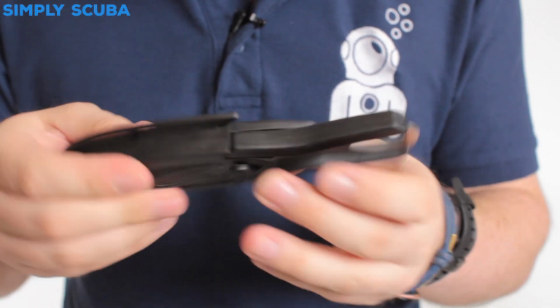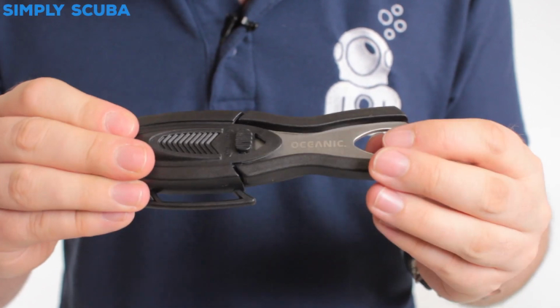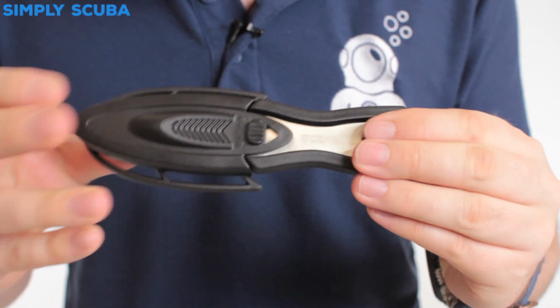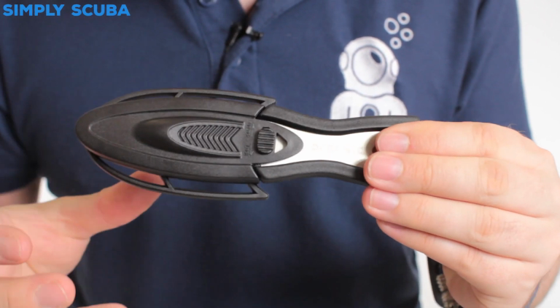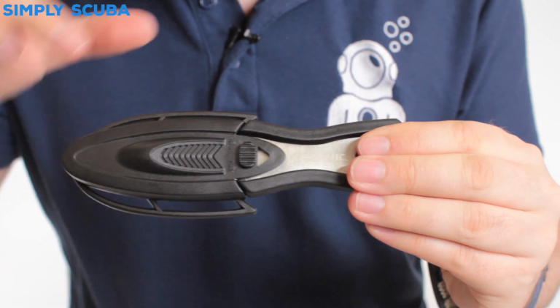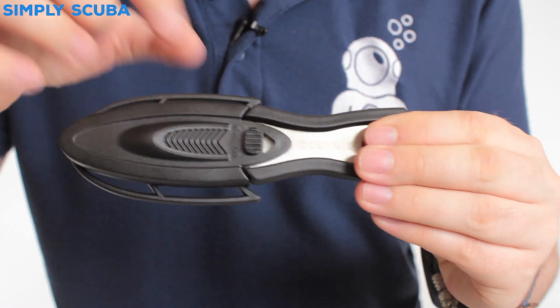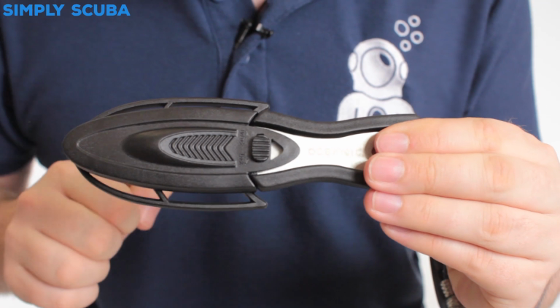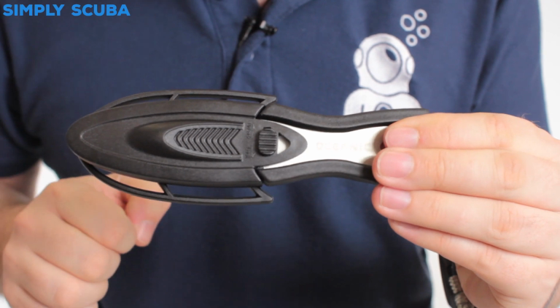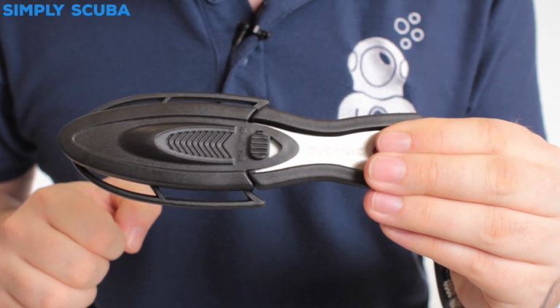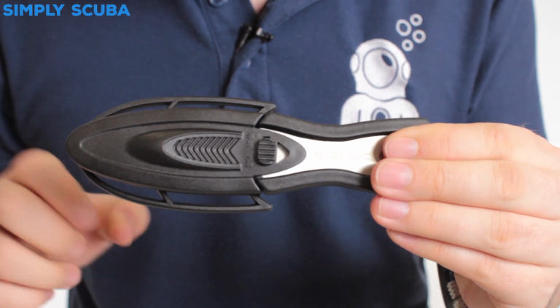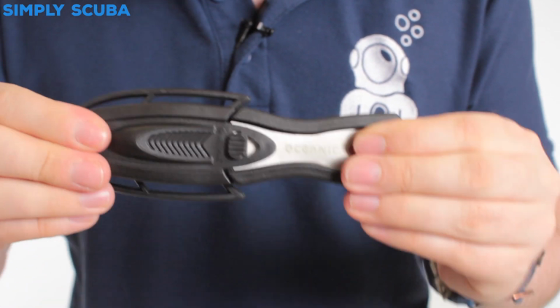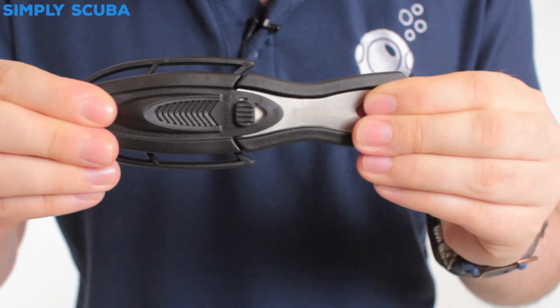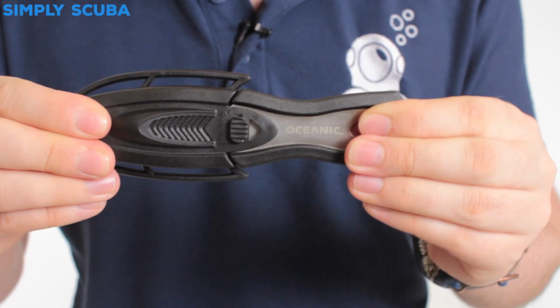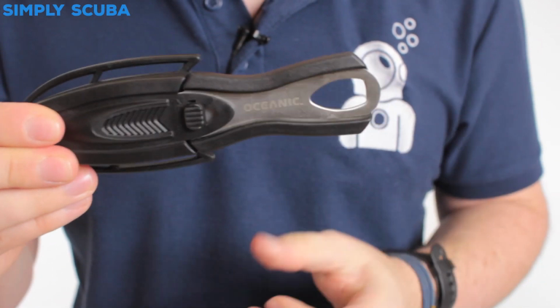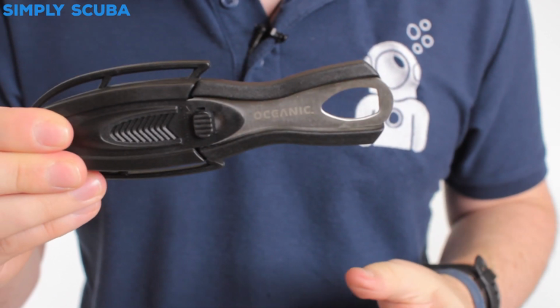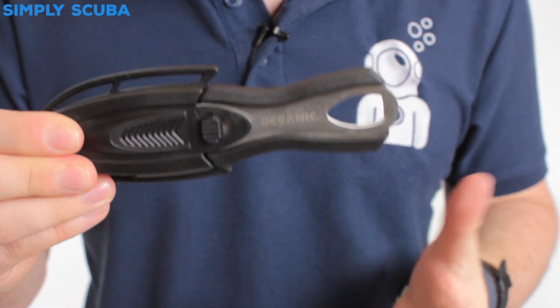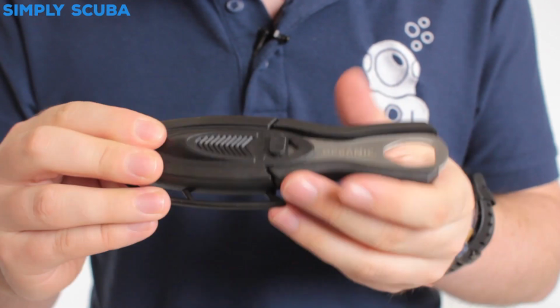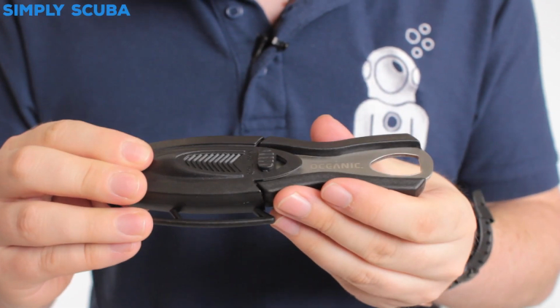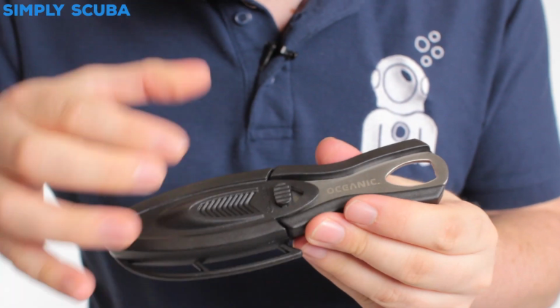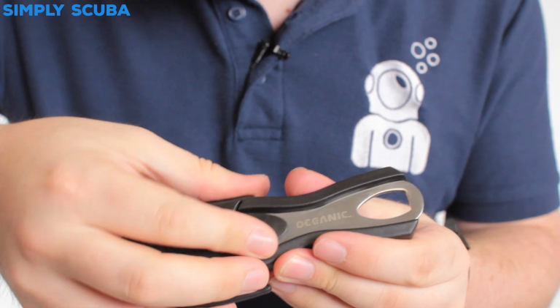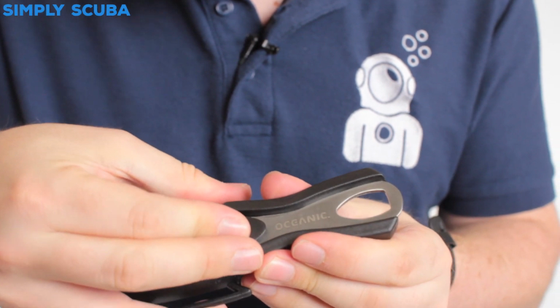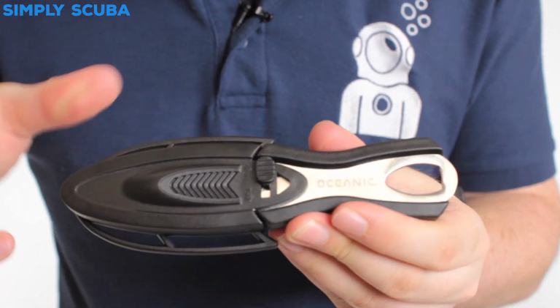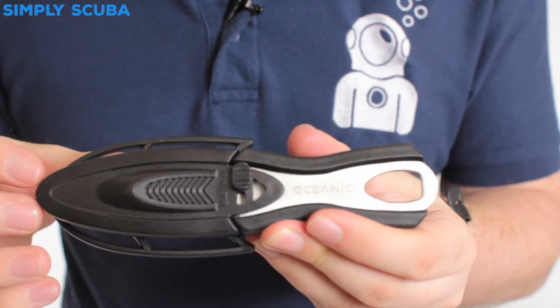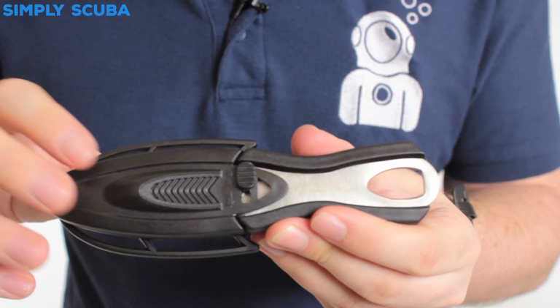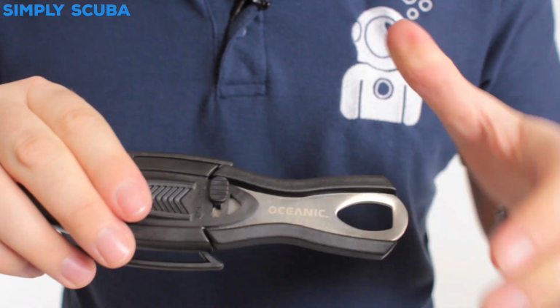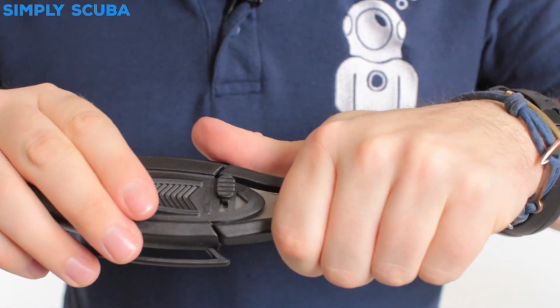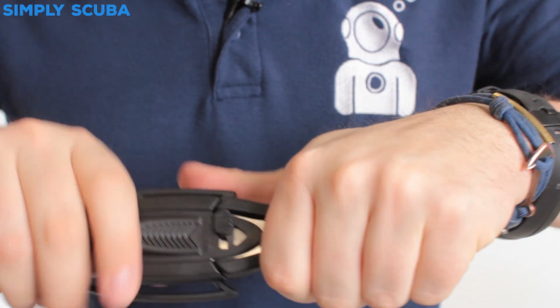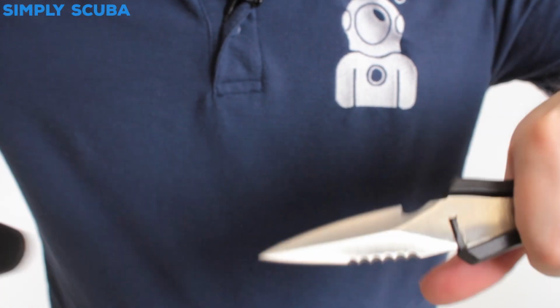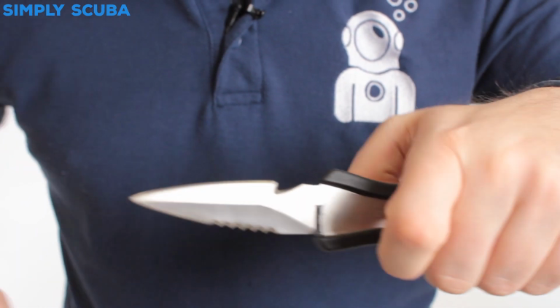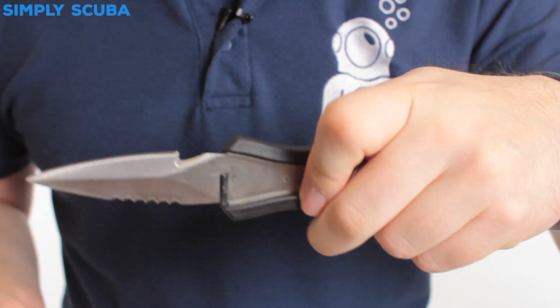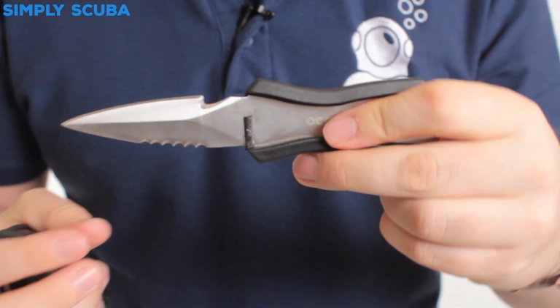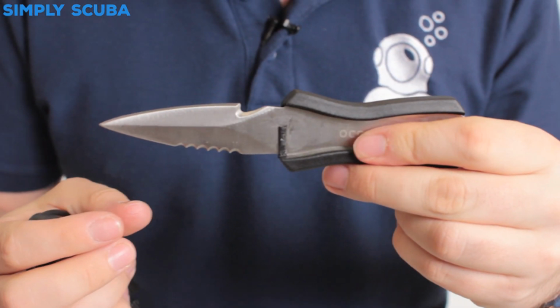It's a very strong and reliable case. It's got a locking mechanism so you're not going to remove the knife accidentally. Just slip that to one side, give the knife a good tug and that's going to release it.